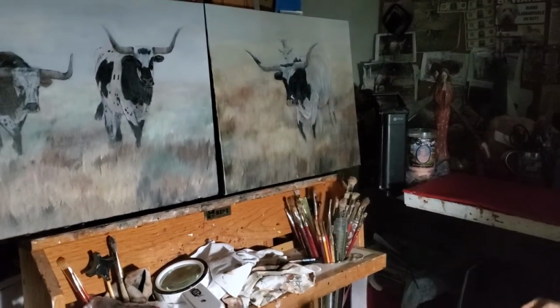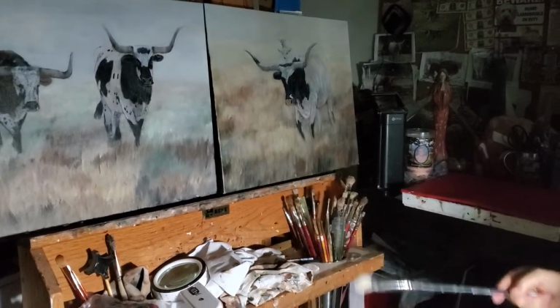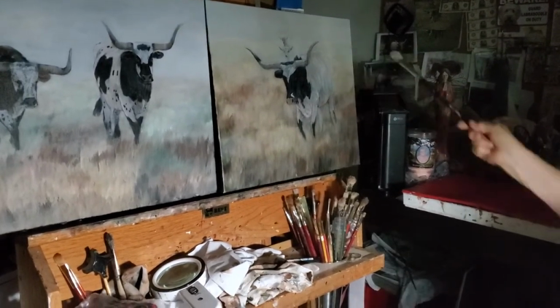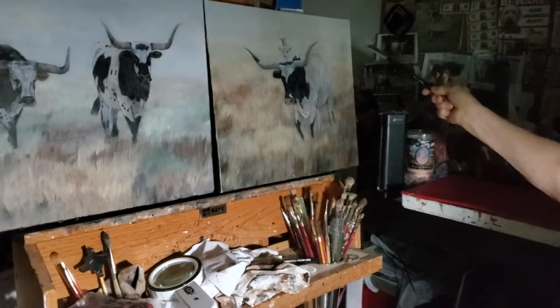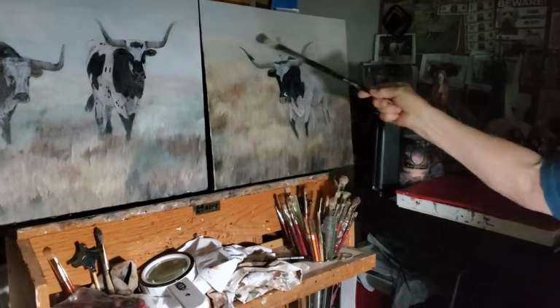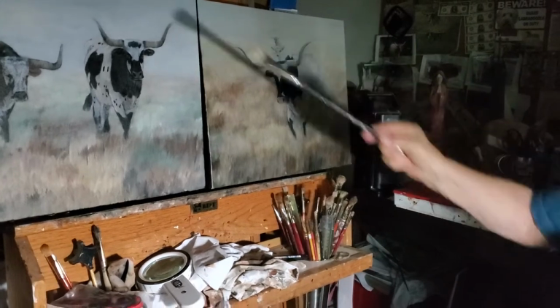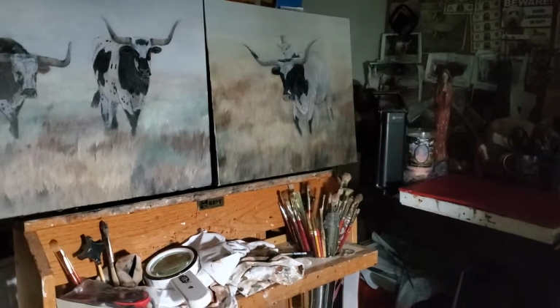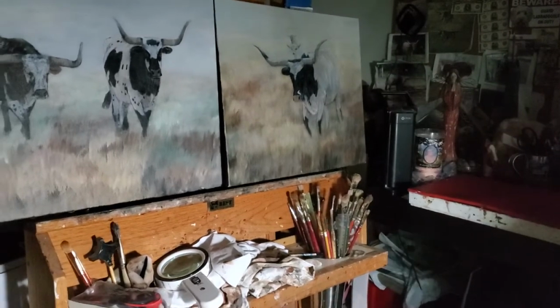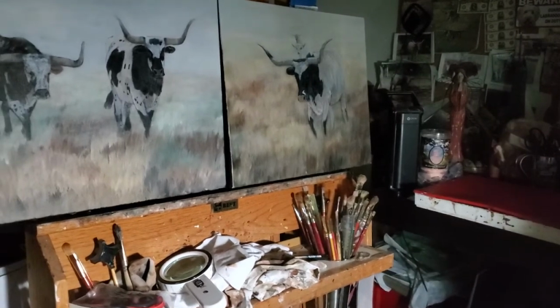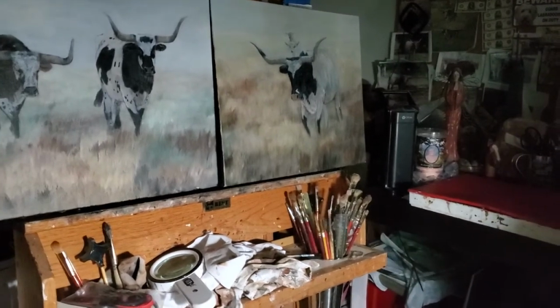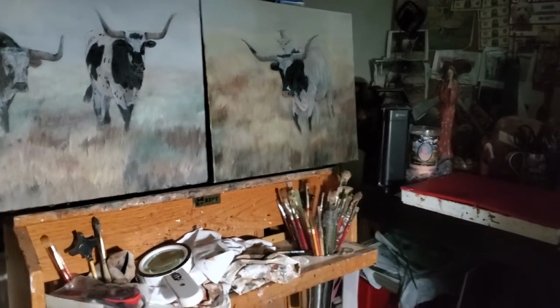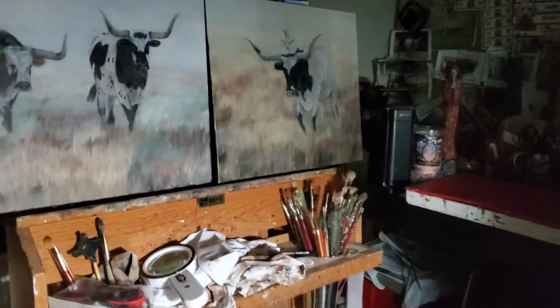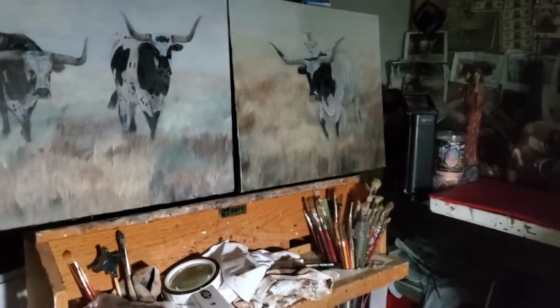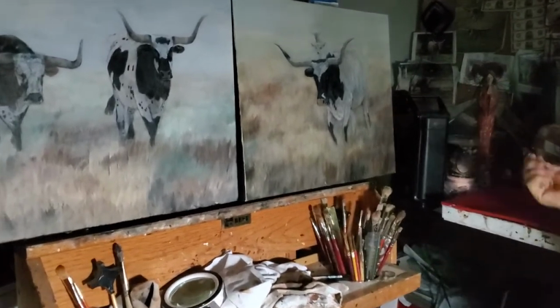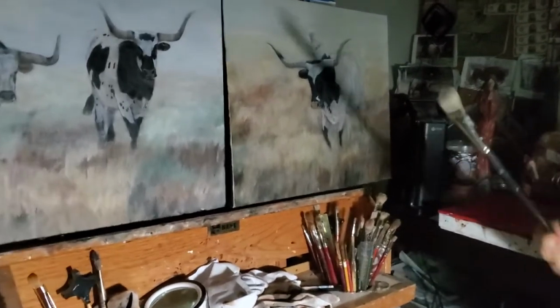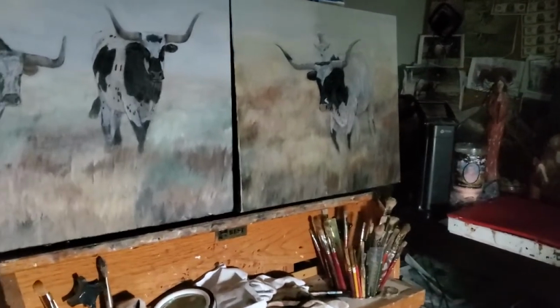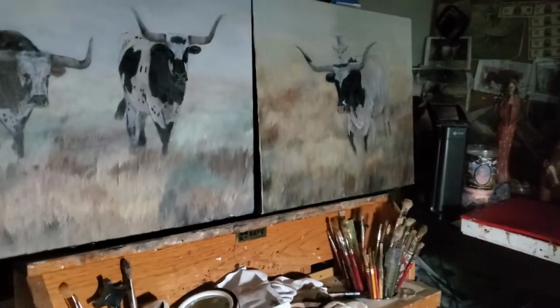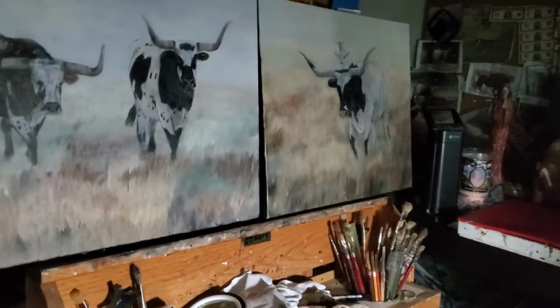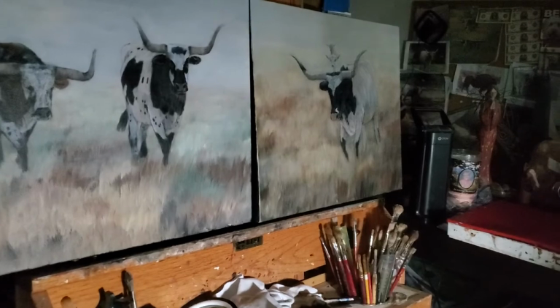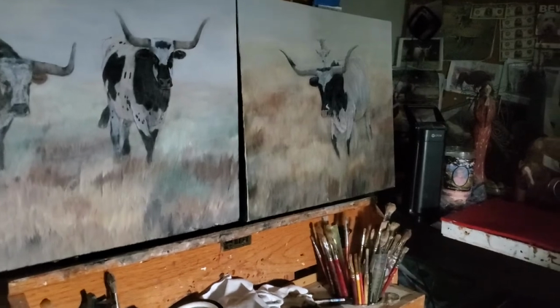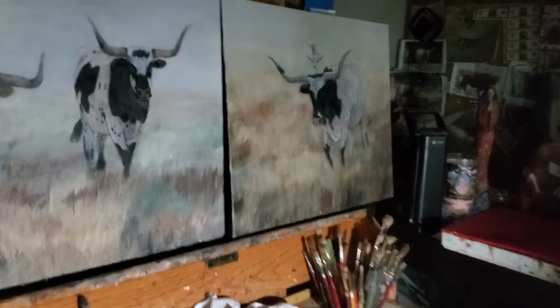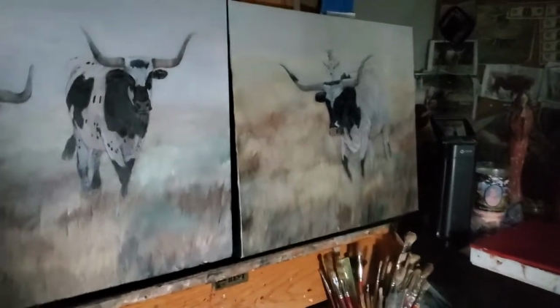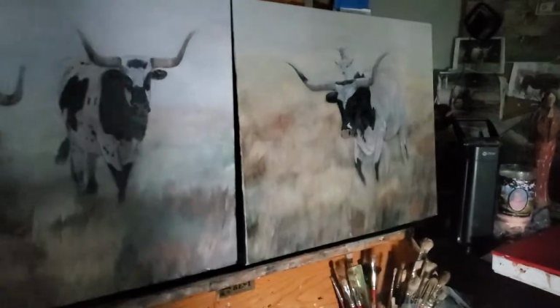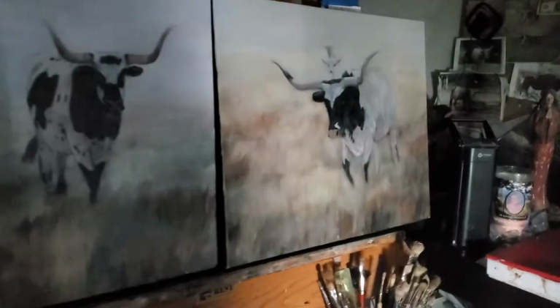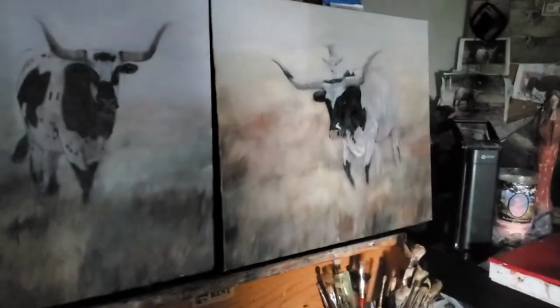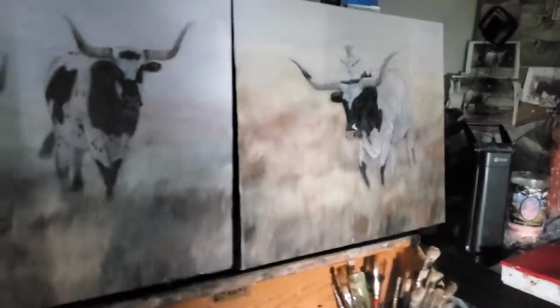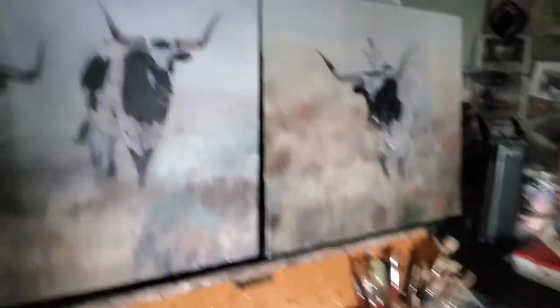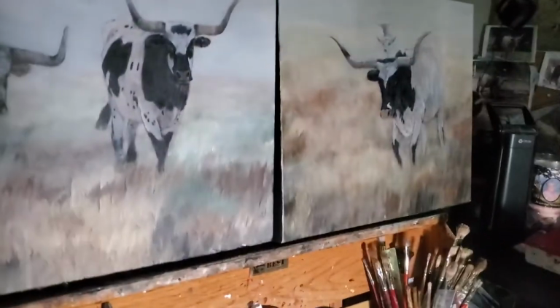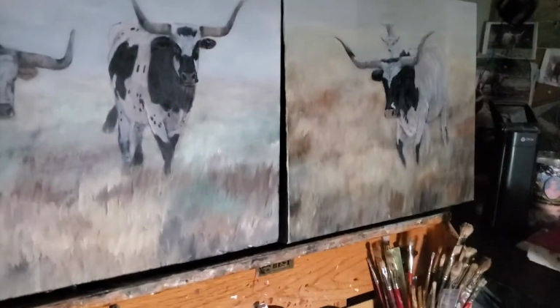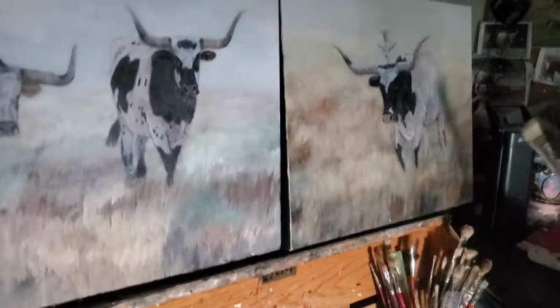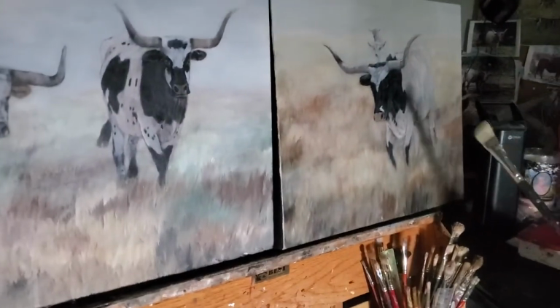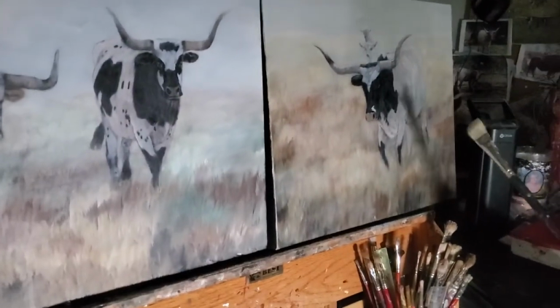I originally tried to put trees in back here and it just looked too cluttered, so I brushed it all out. I call these two a pair.